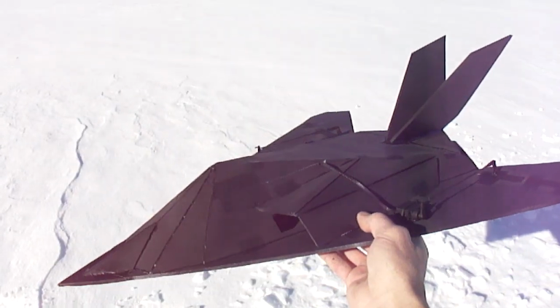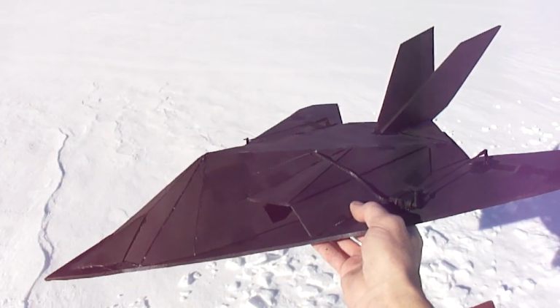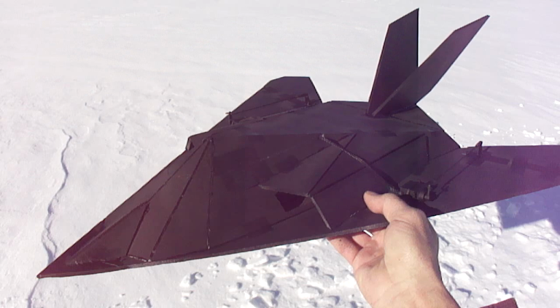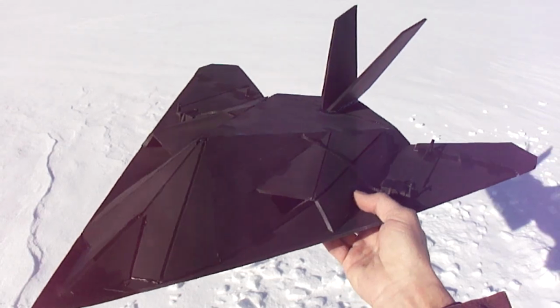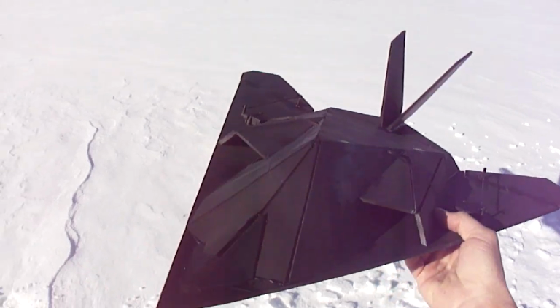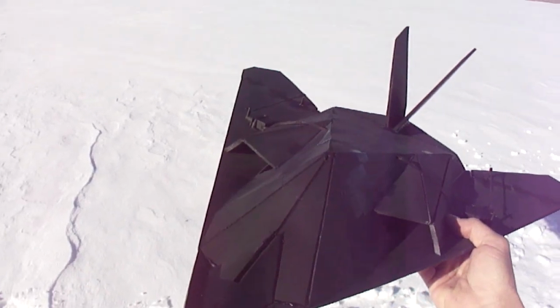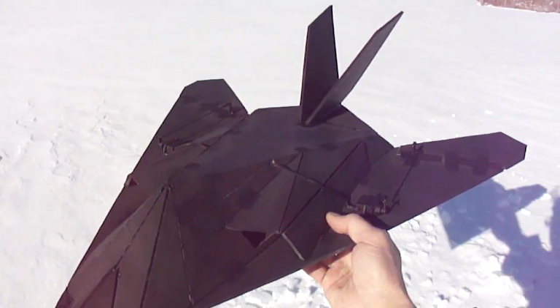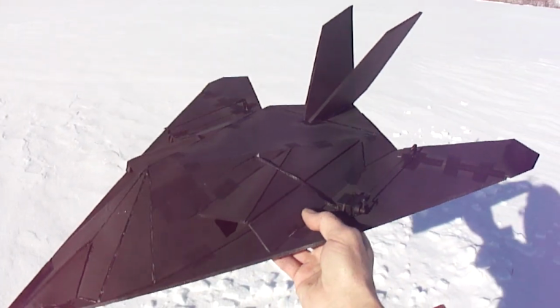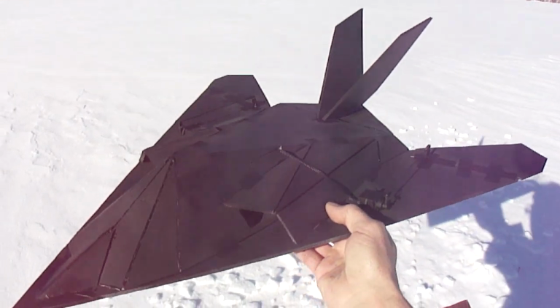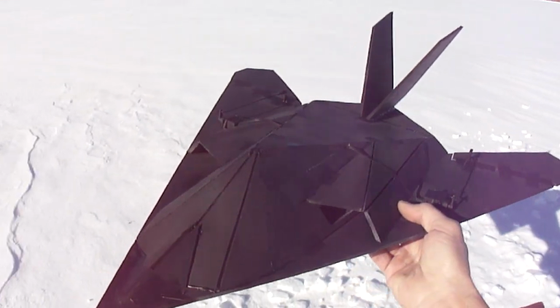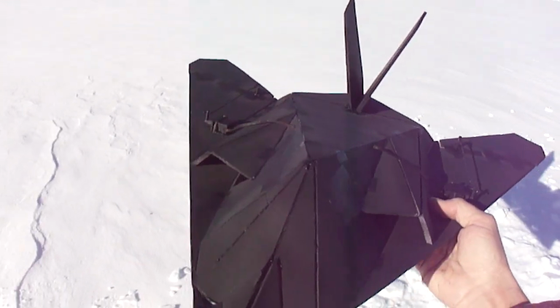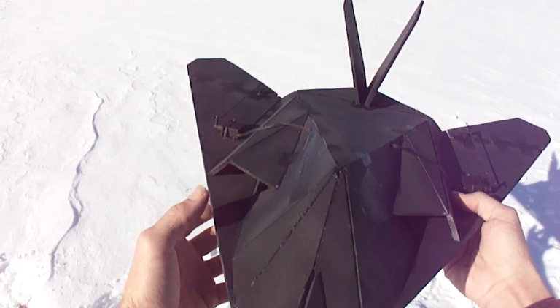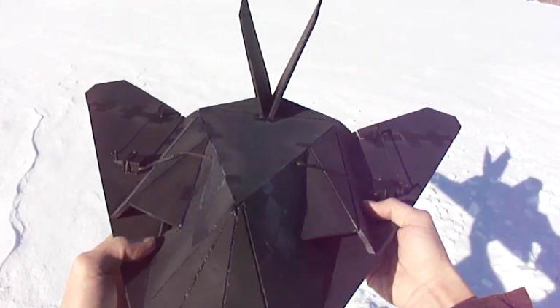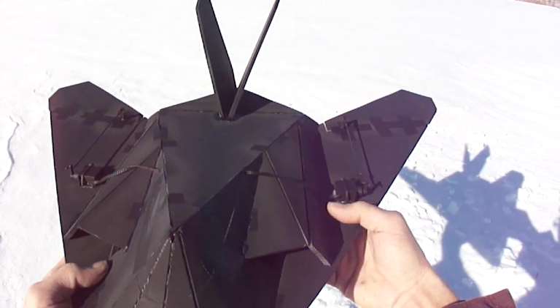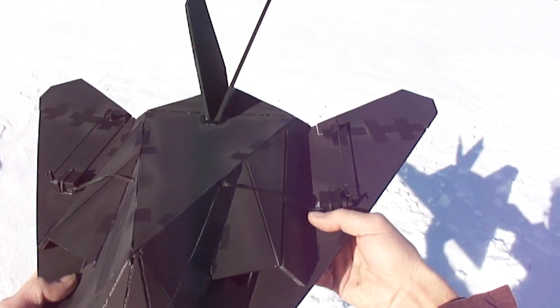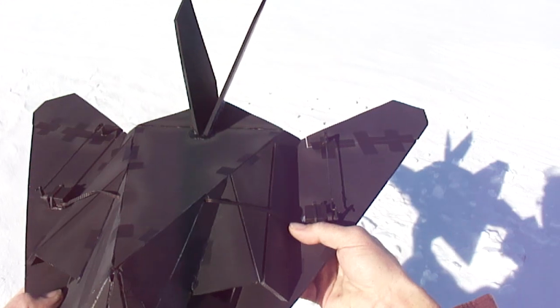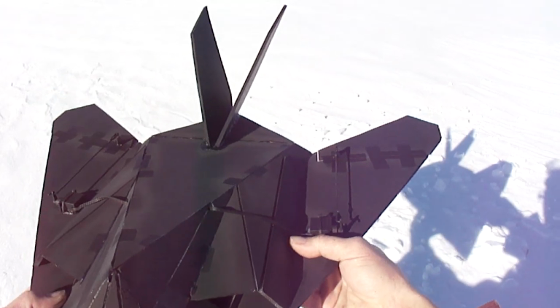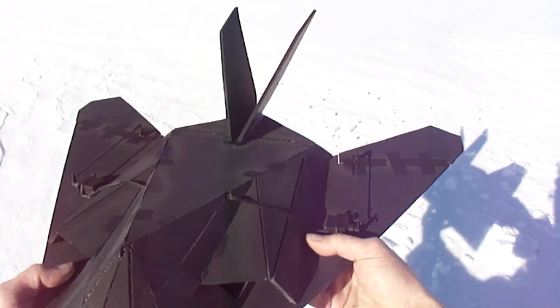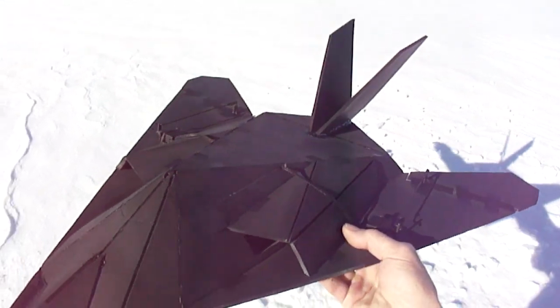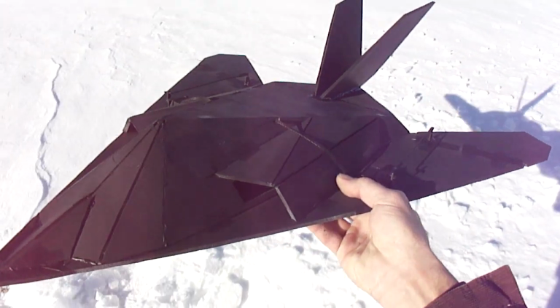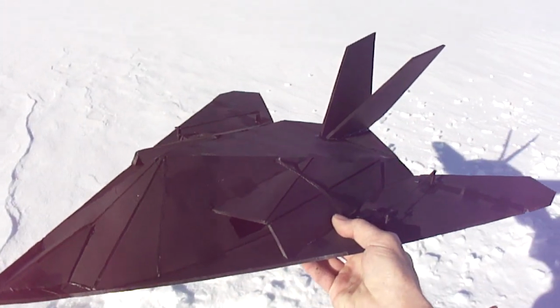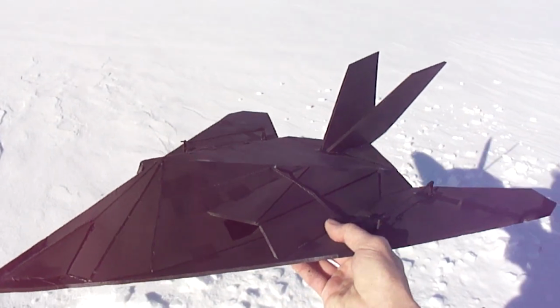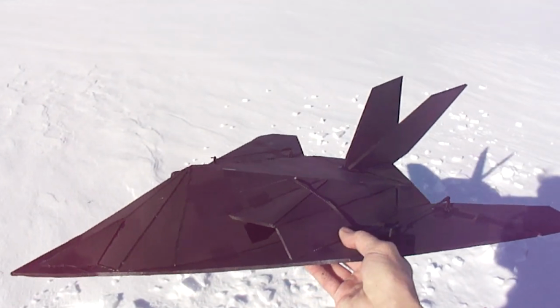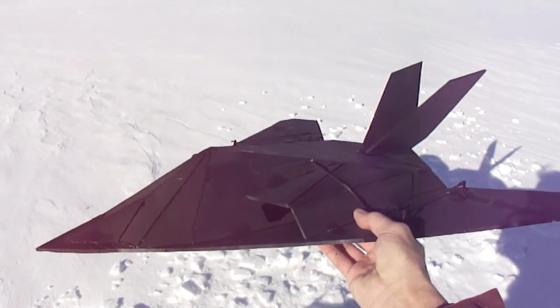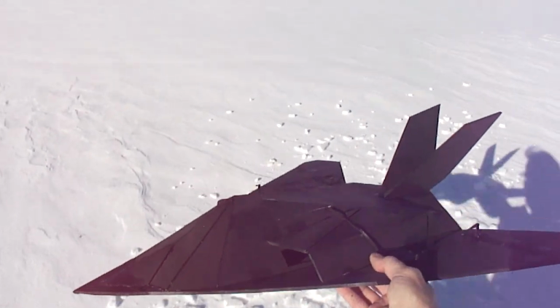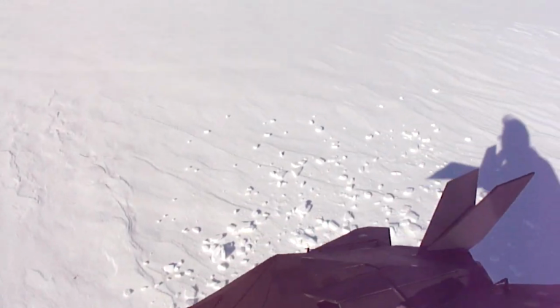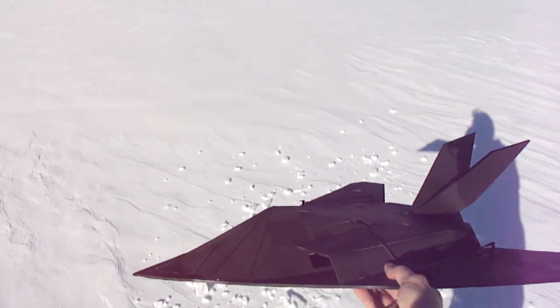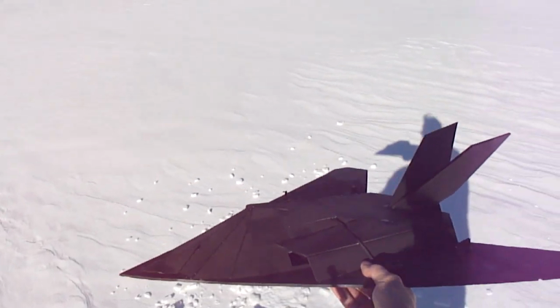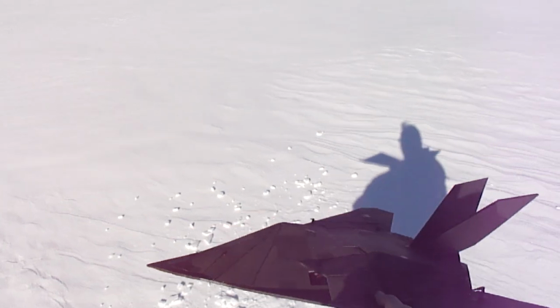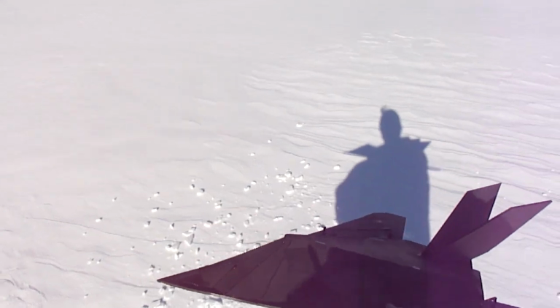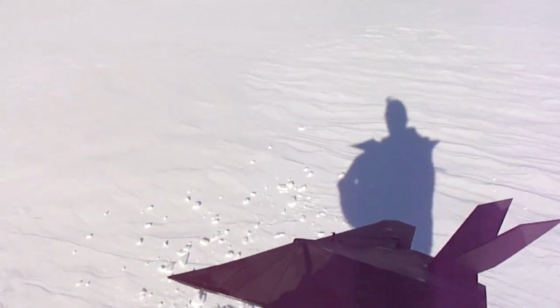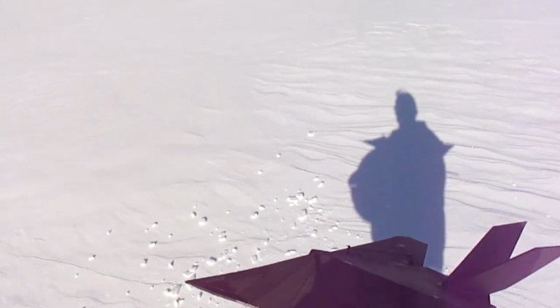See how this goes — this is like a maiden flight right now. Hopefully I got everything right. Find out real quick here. Yeah, let's take her out.